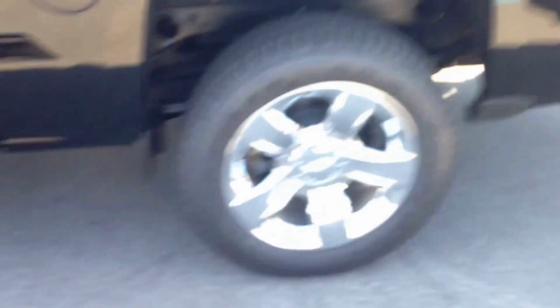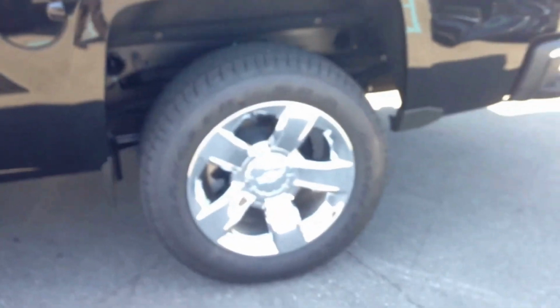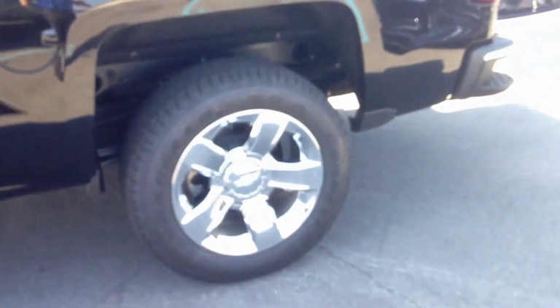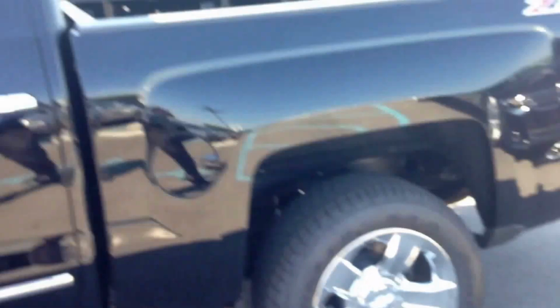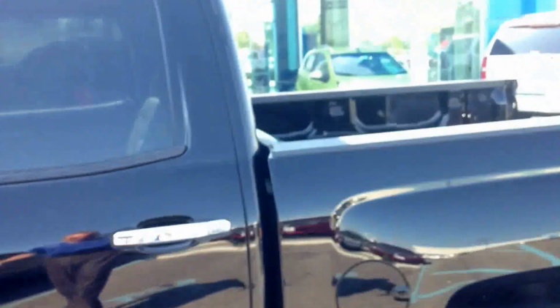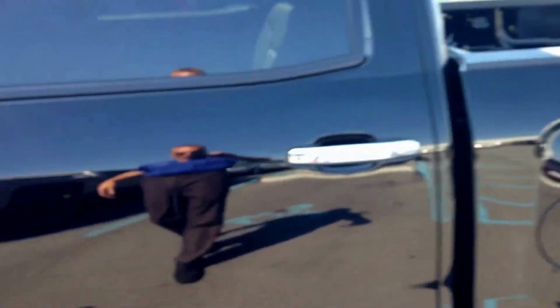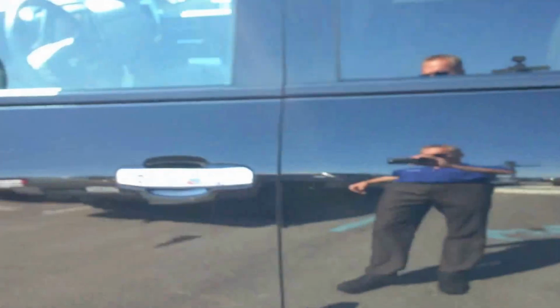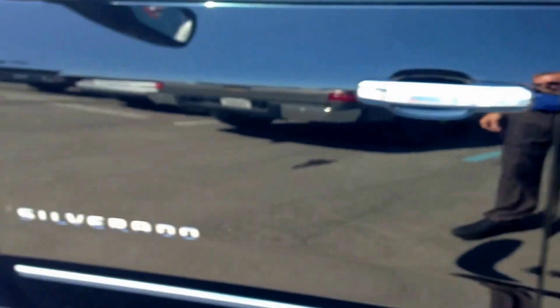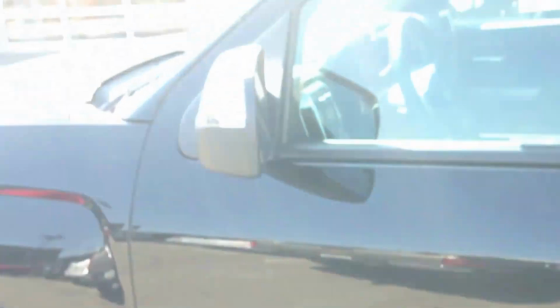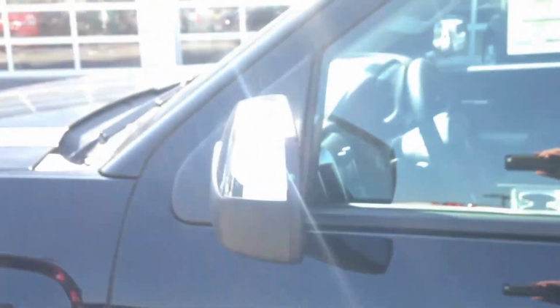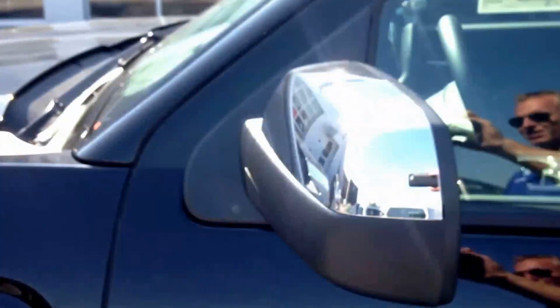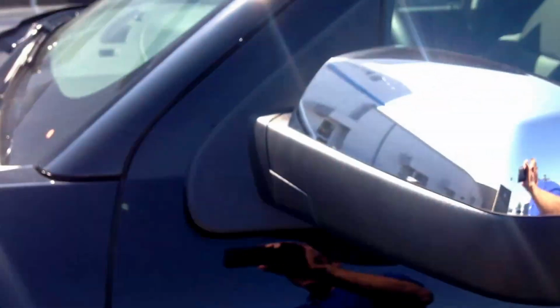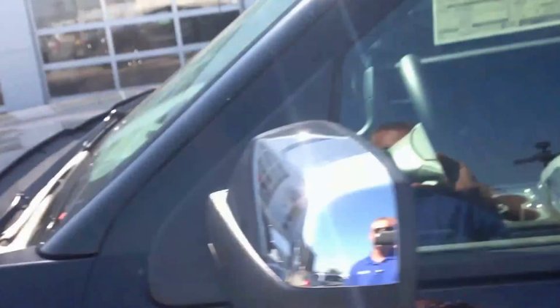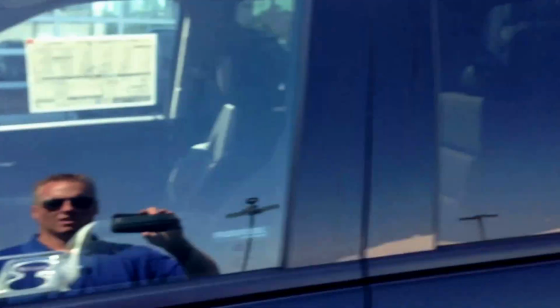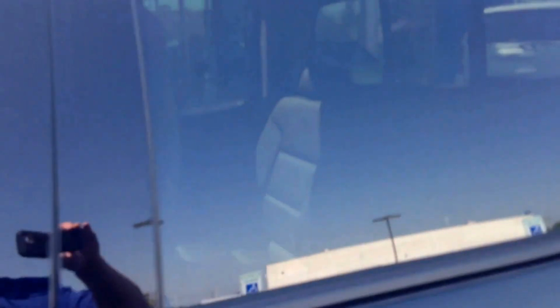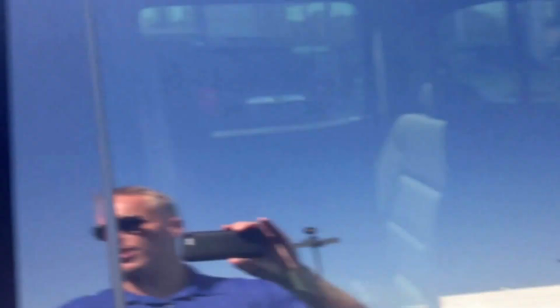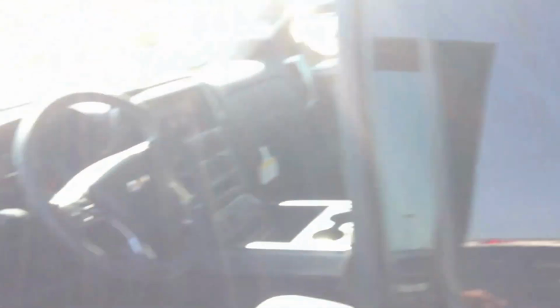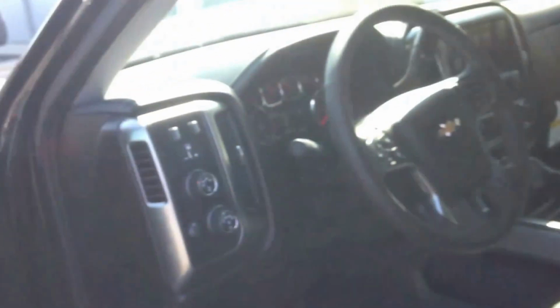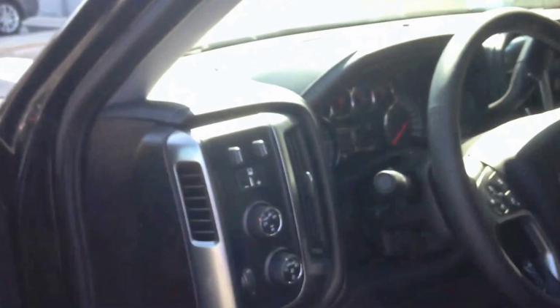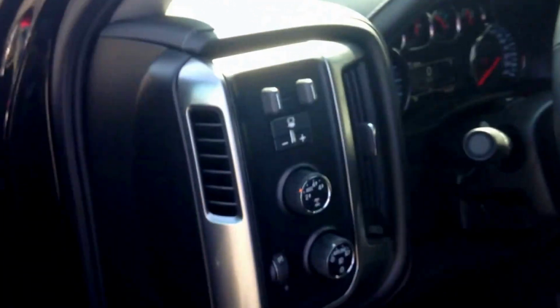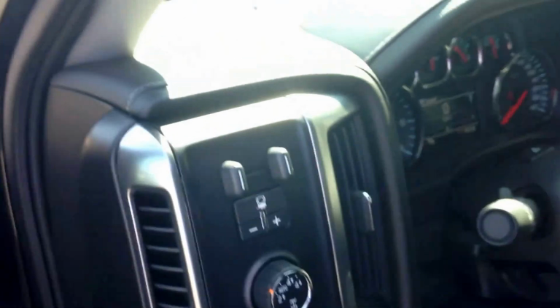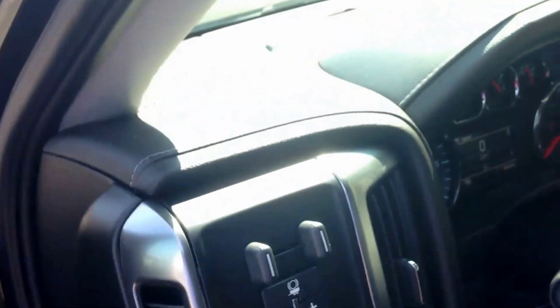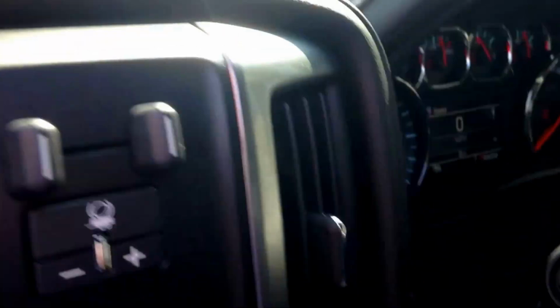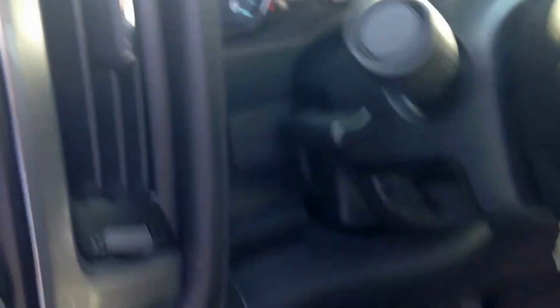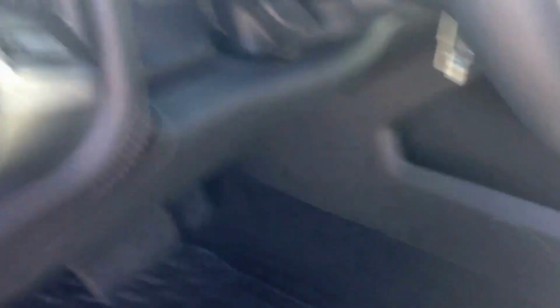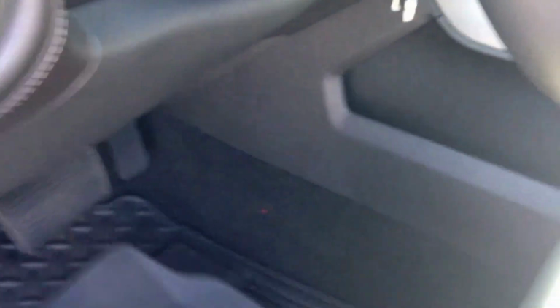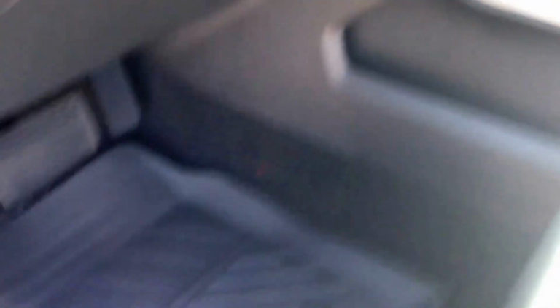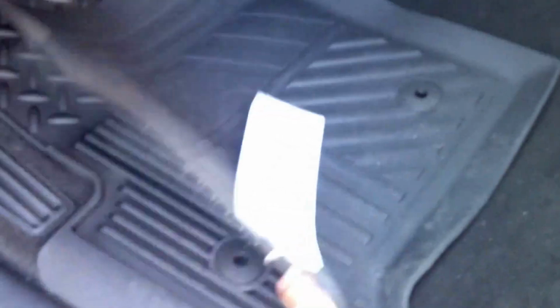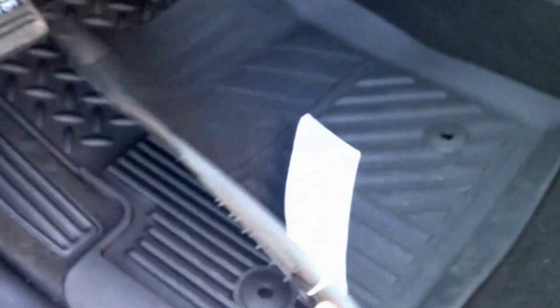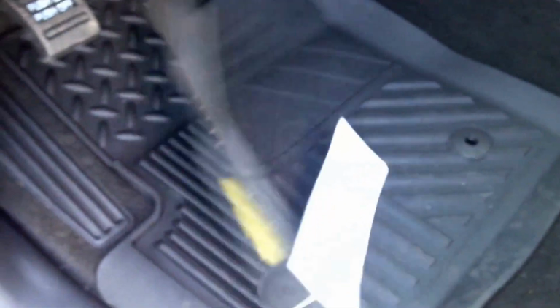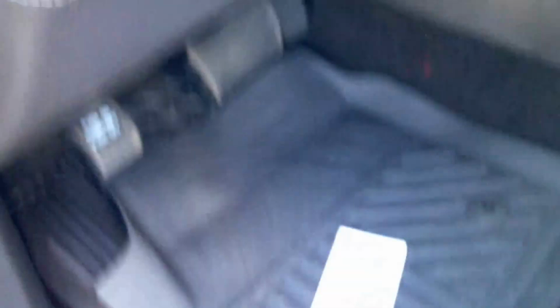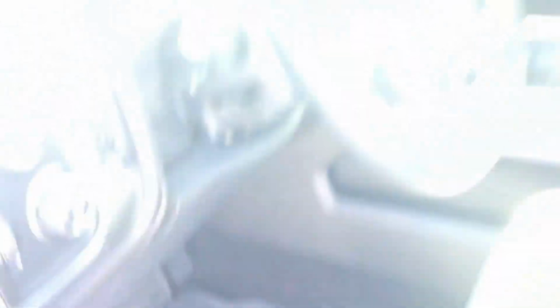There's the wheels on it — it's got all the chrome on it. This one's got the integrated trailer brake, four-wheel drive, and you got two sets of rubber floor mats on this vehicle.